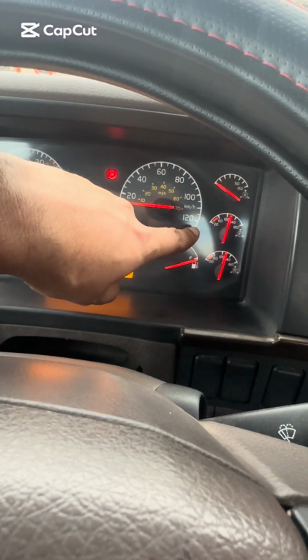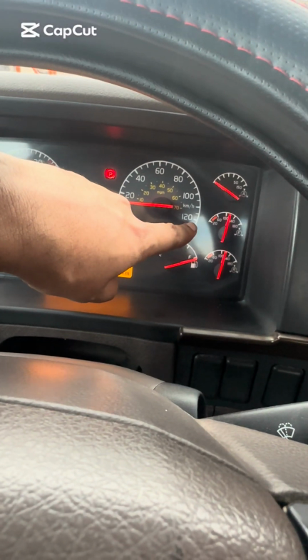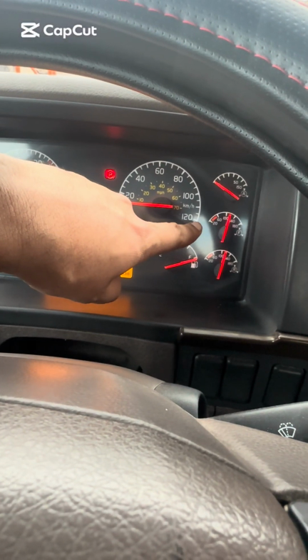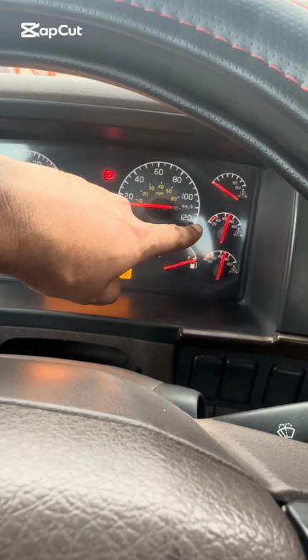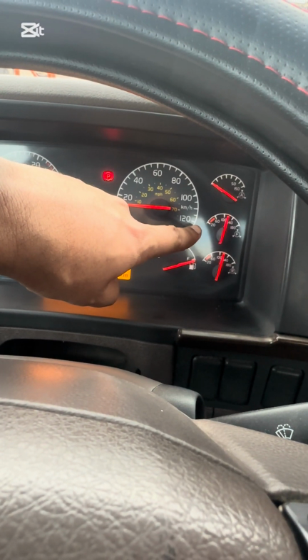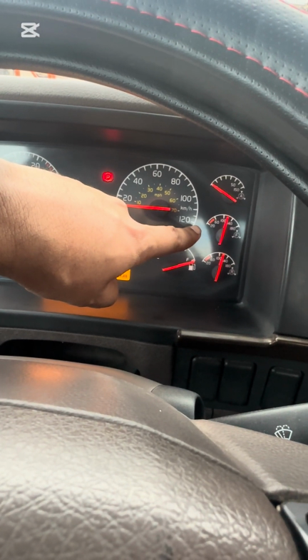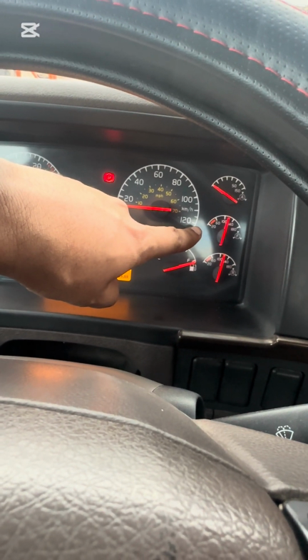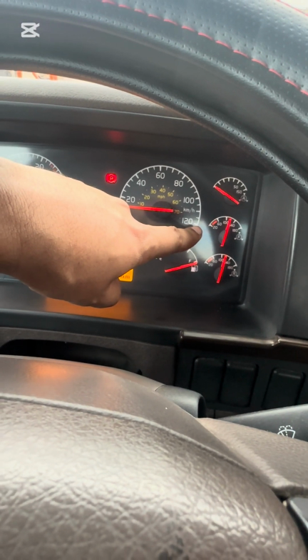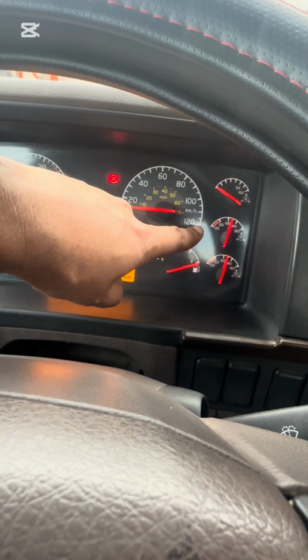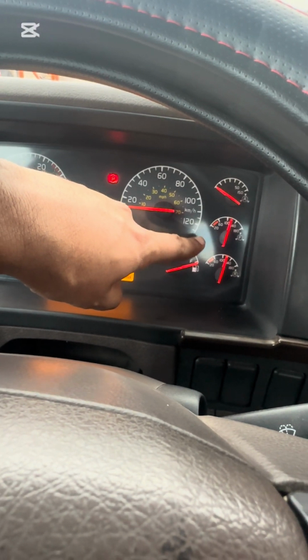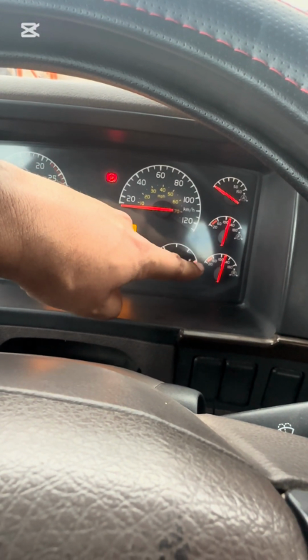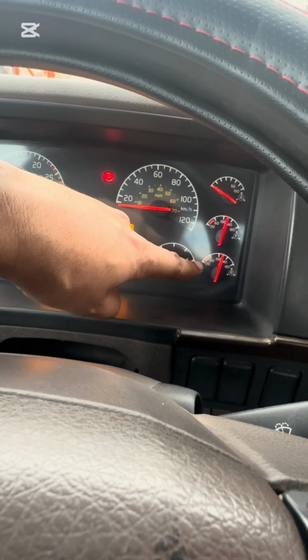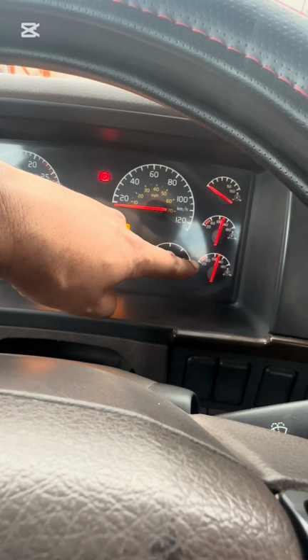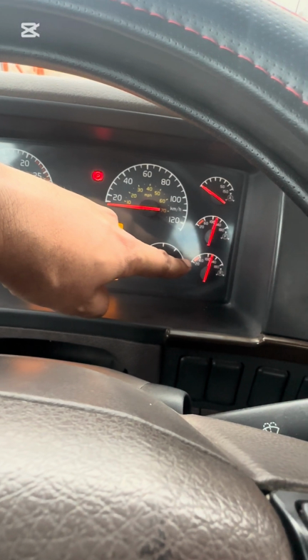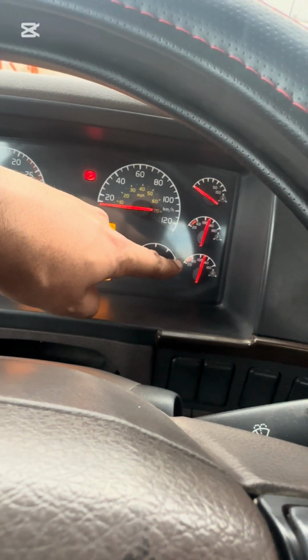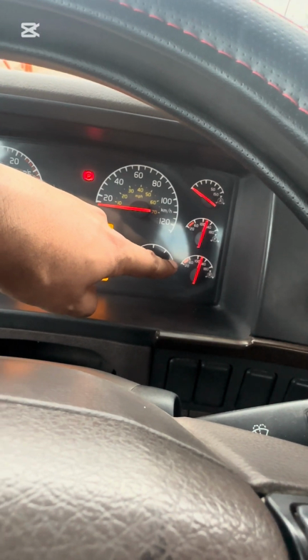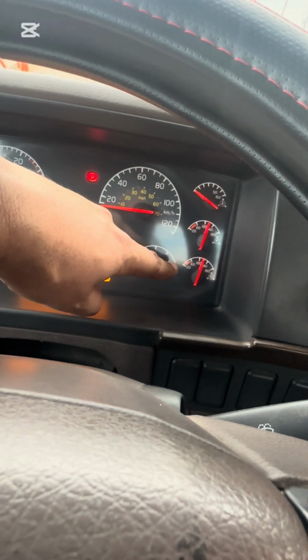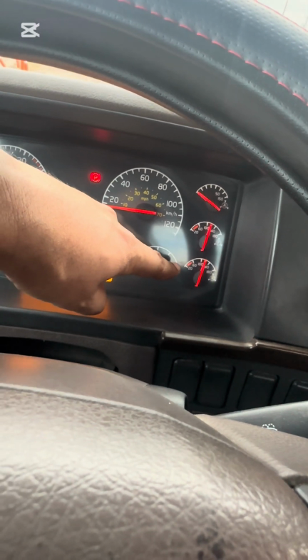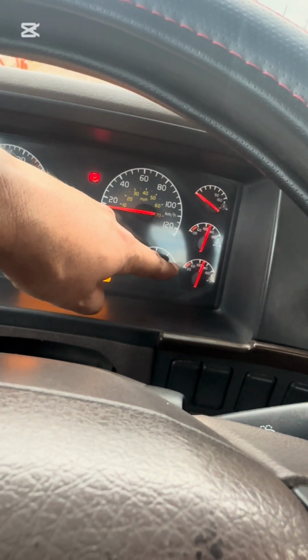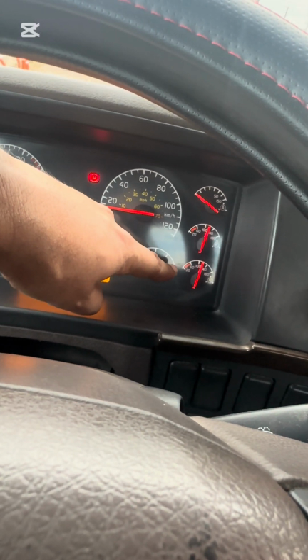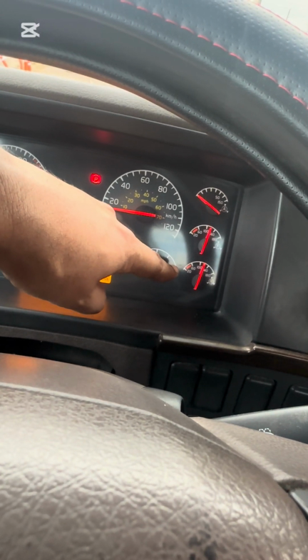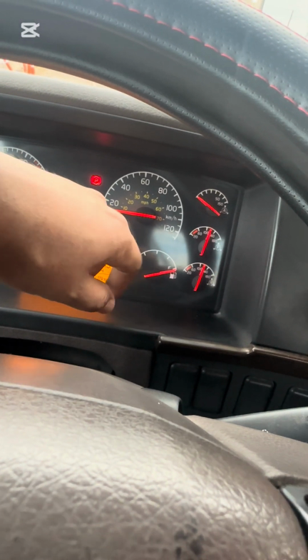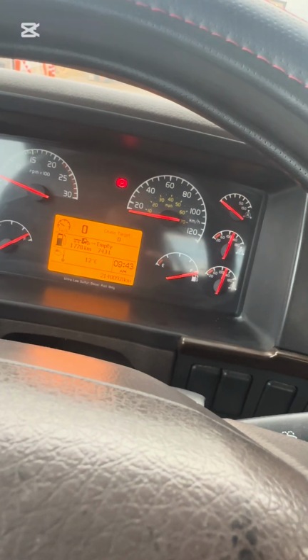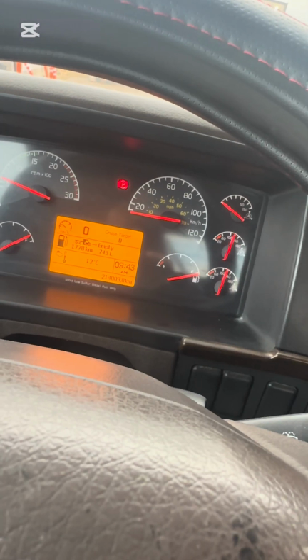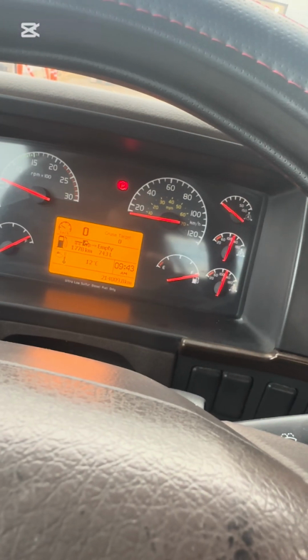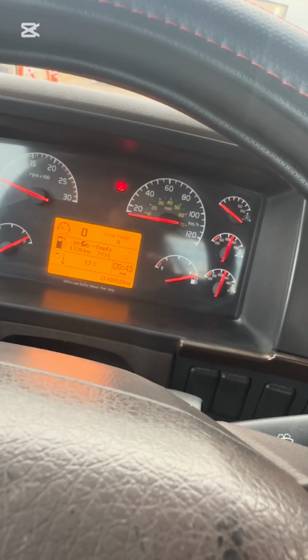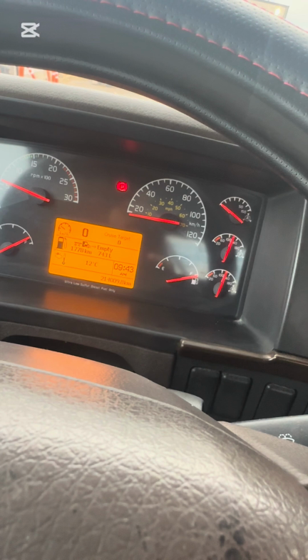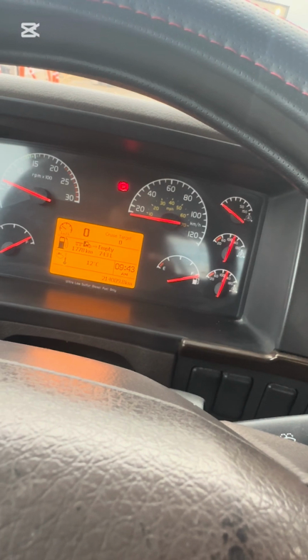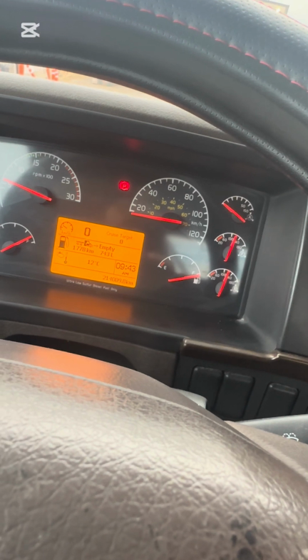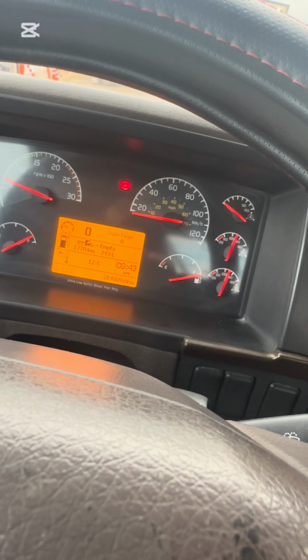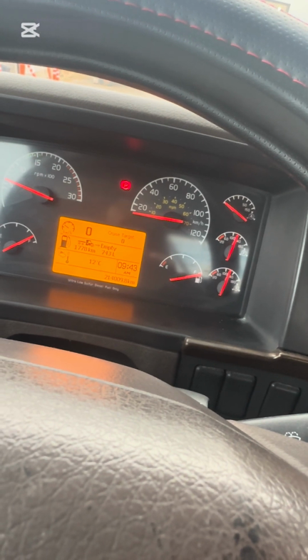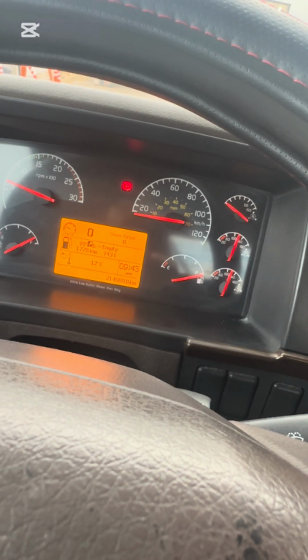Prime Rear Pressure is 120 PSI in Normal Operating Range. Scant Rear Pressure is 120 PSI in Normal Operating Range. Now I am going outside to disconnect the service line.